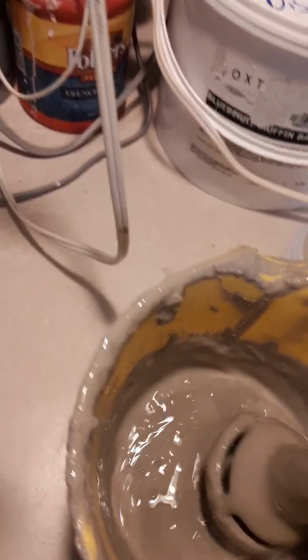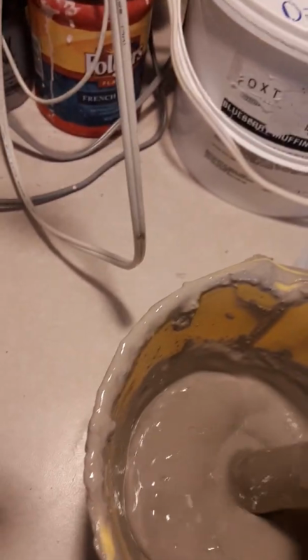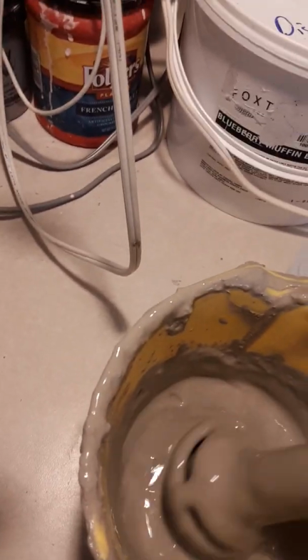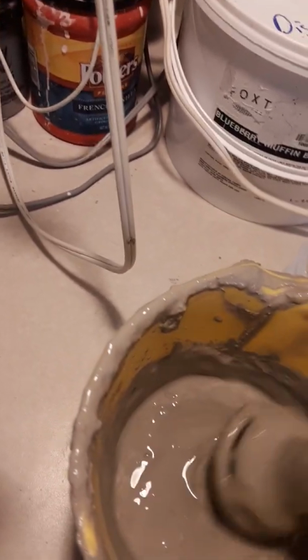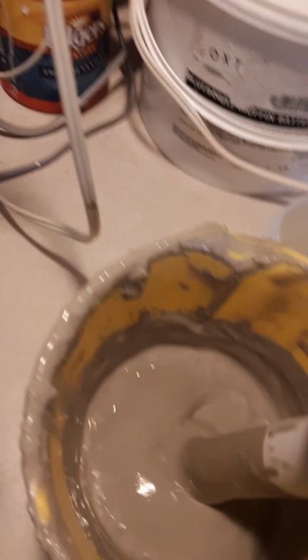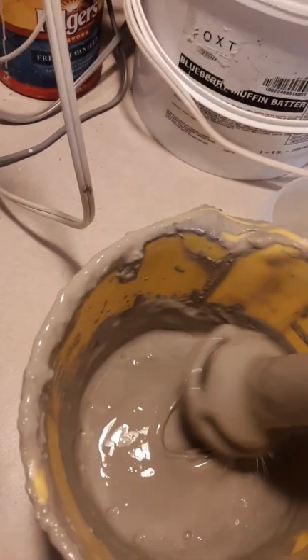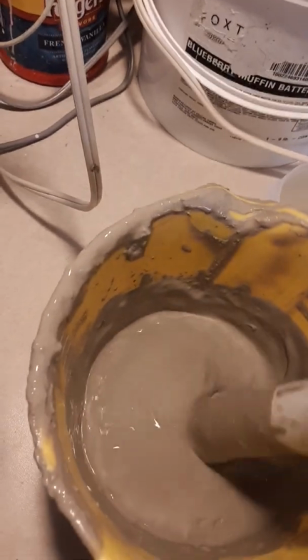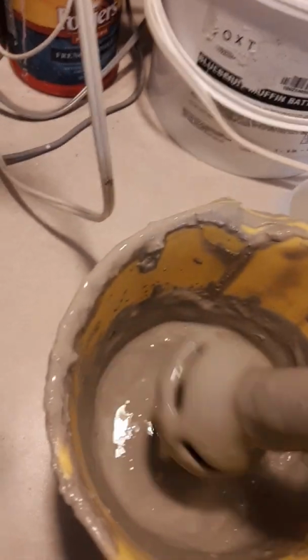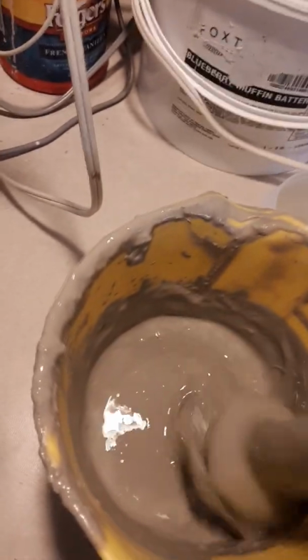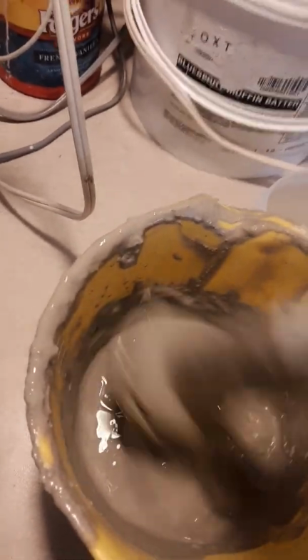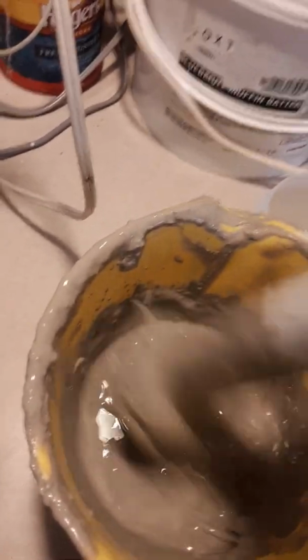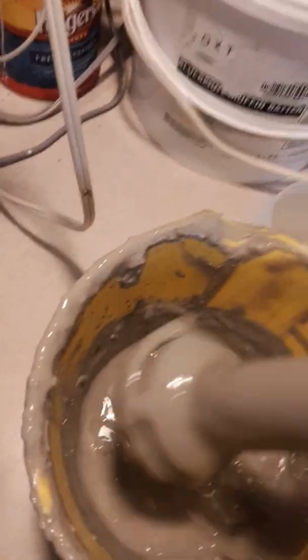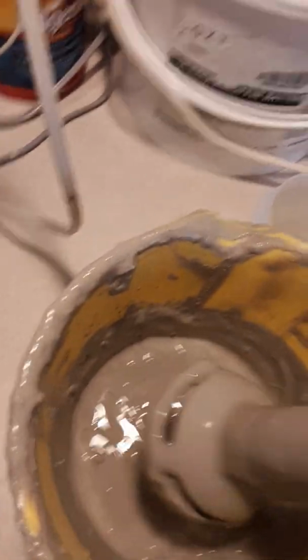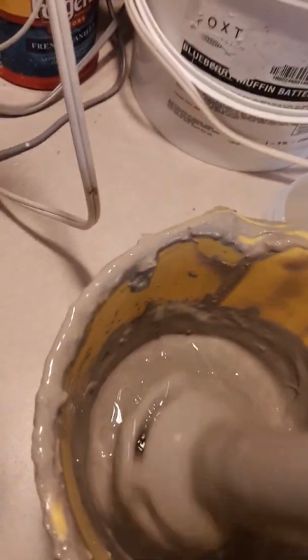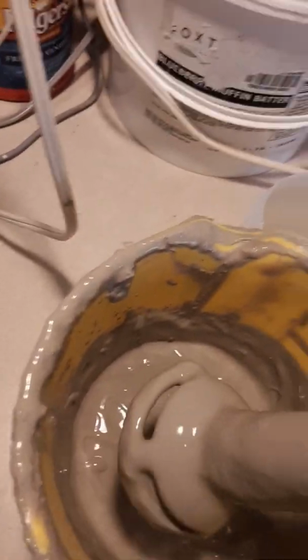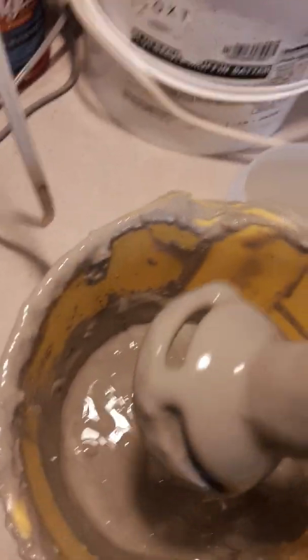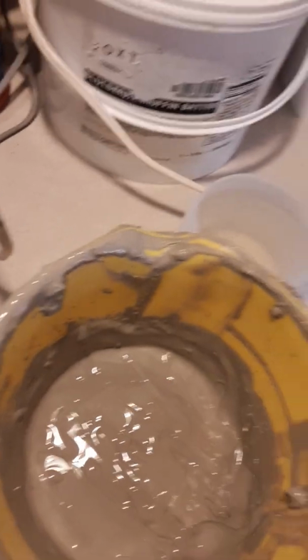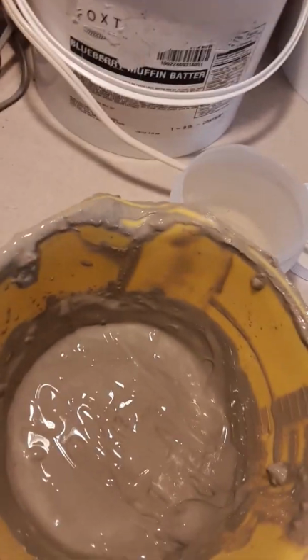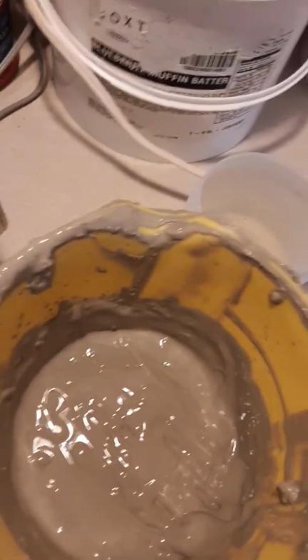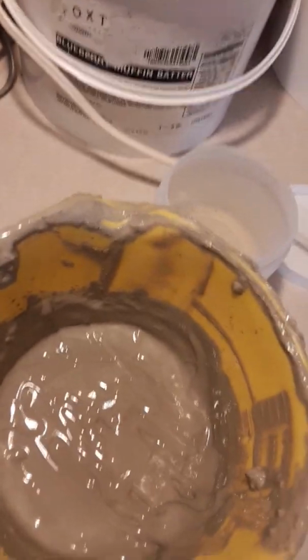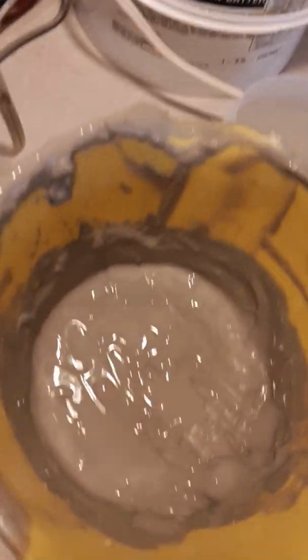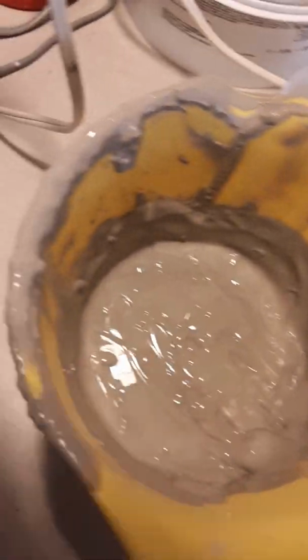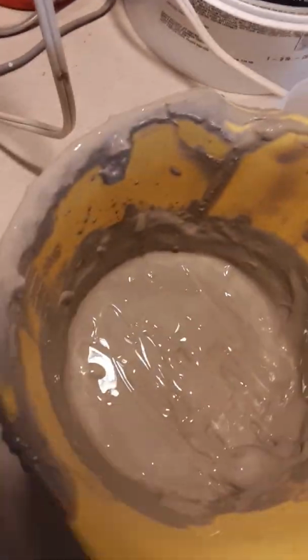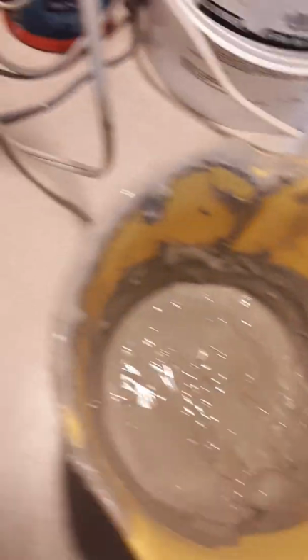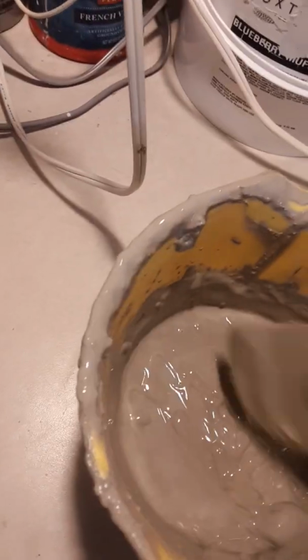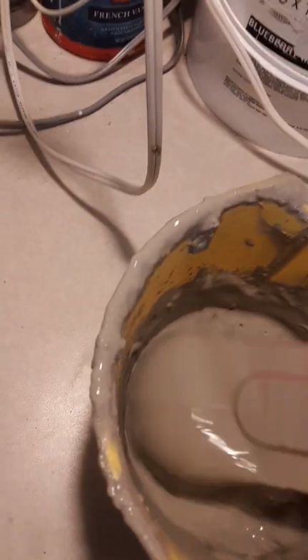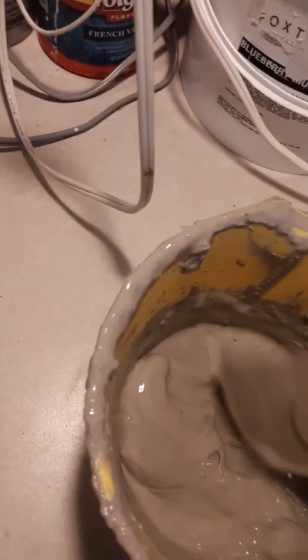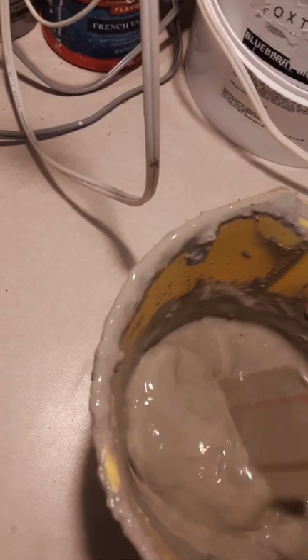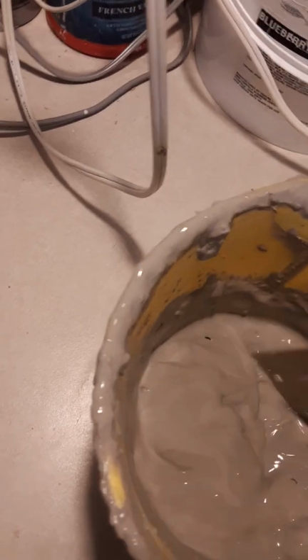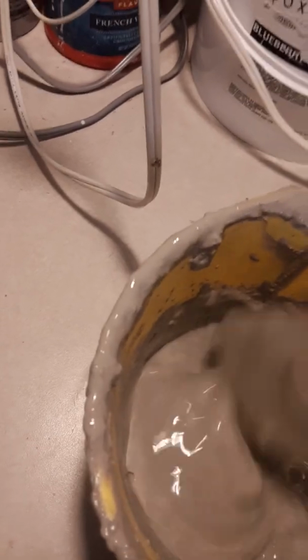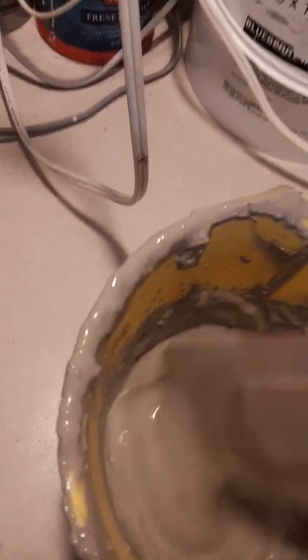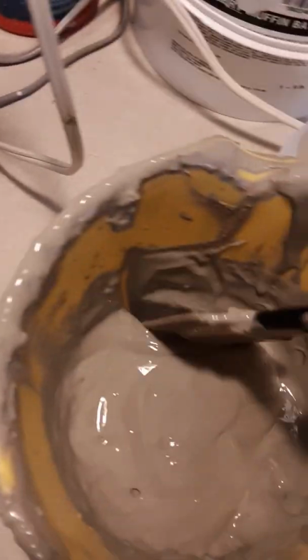You can see now that instead of a wet mashed potato texture, I now have a nice liquid slip. You can see how that's nice and creamy.